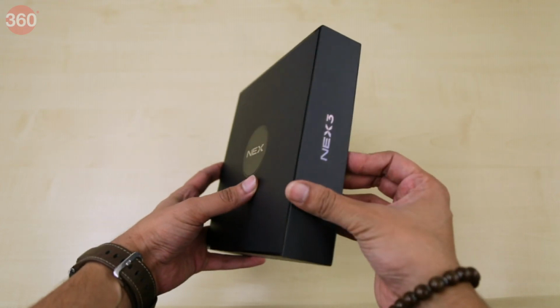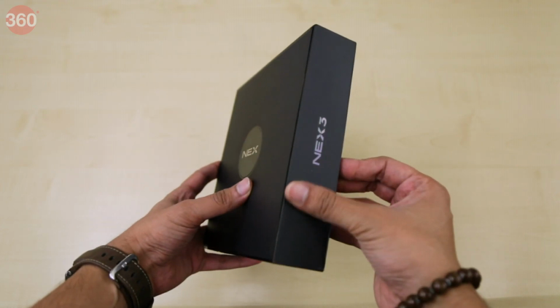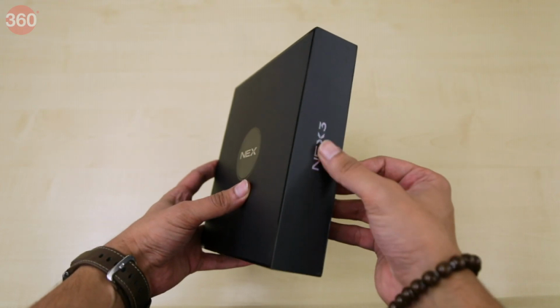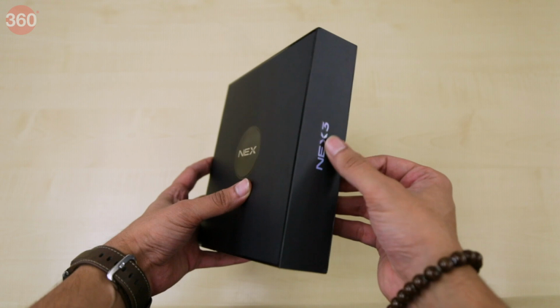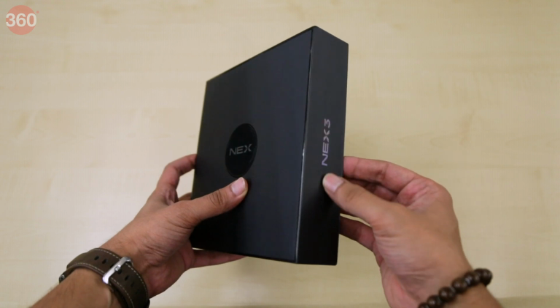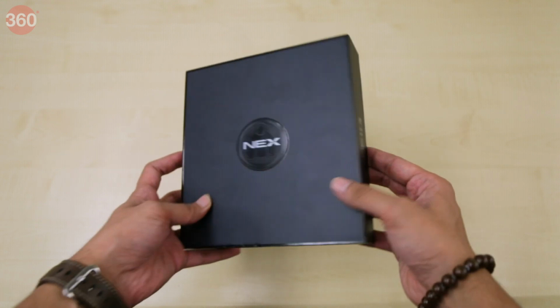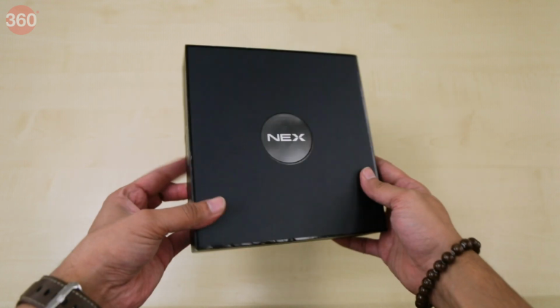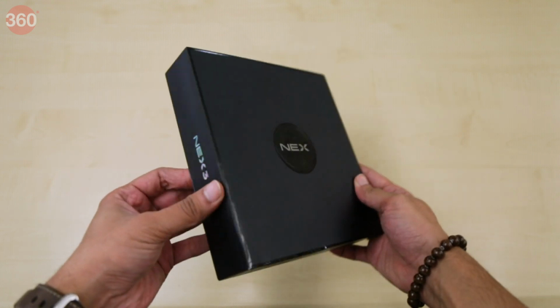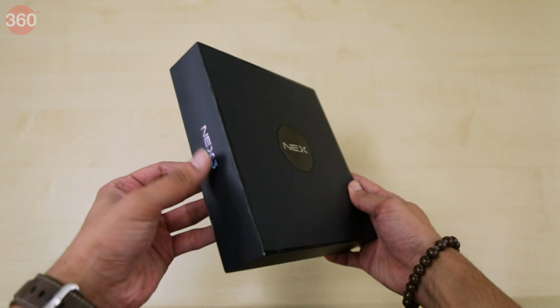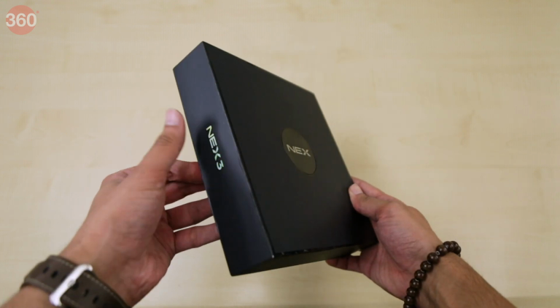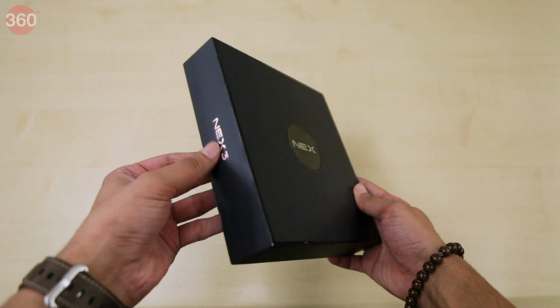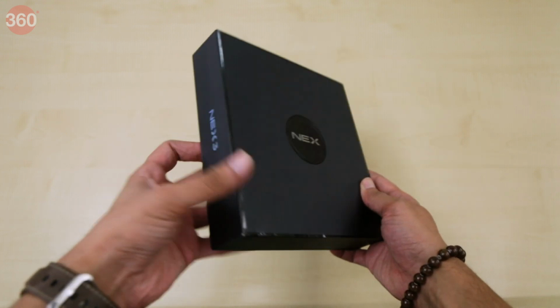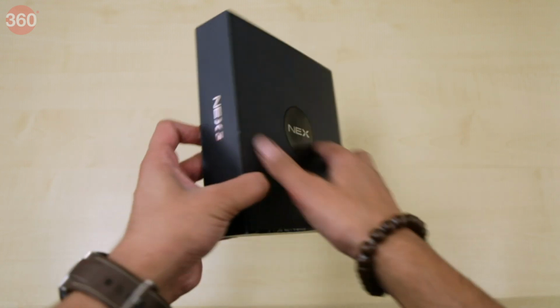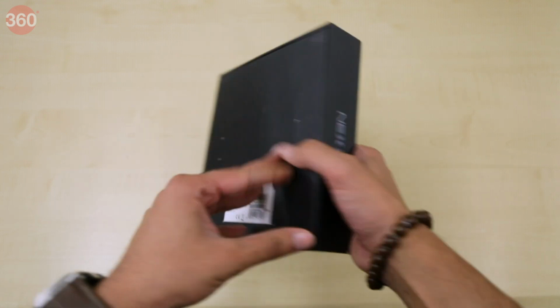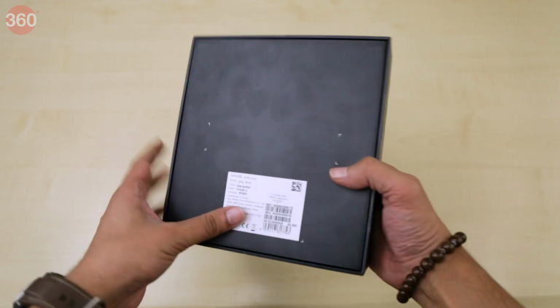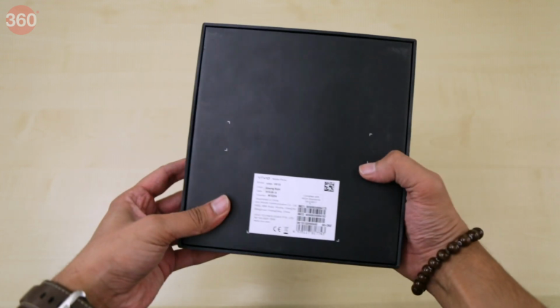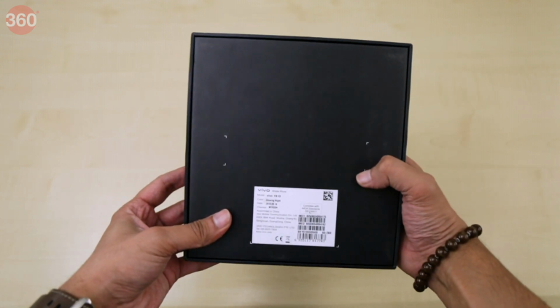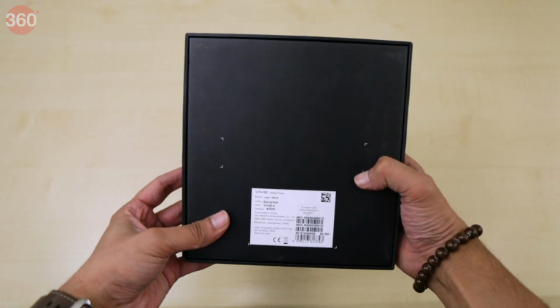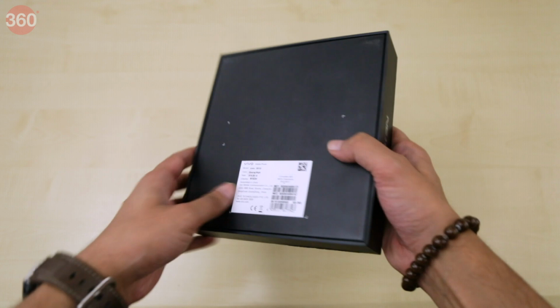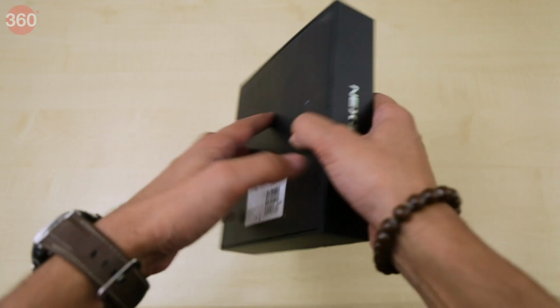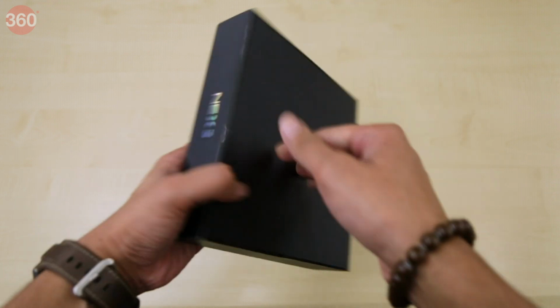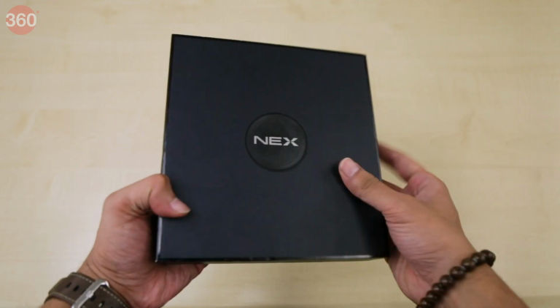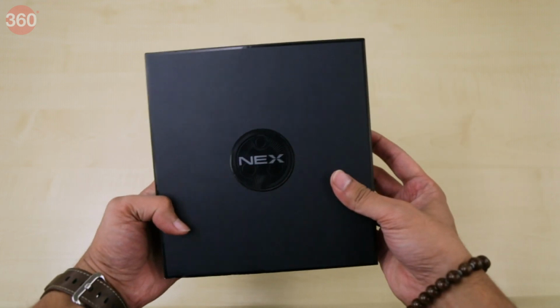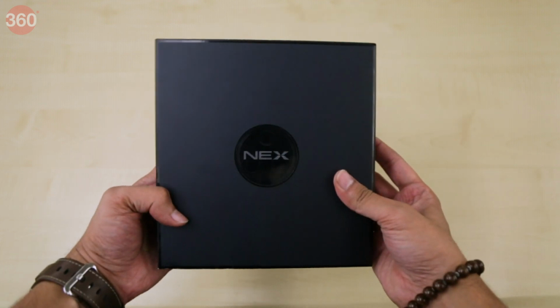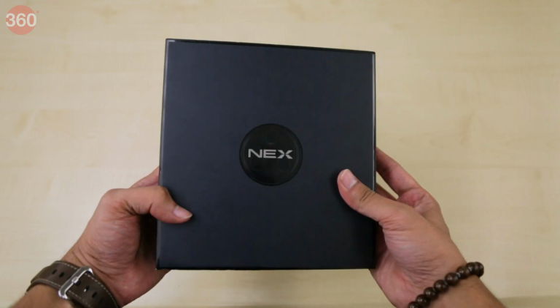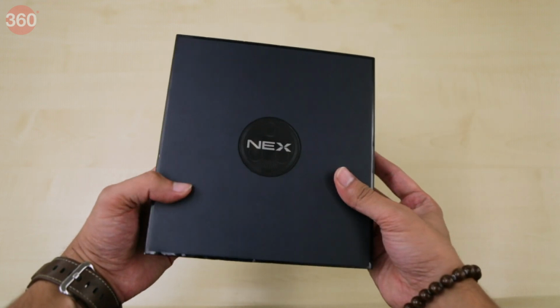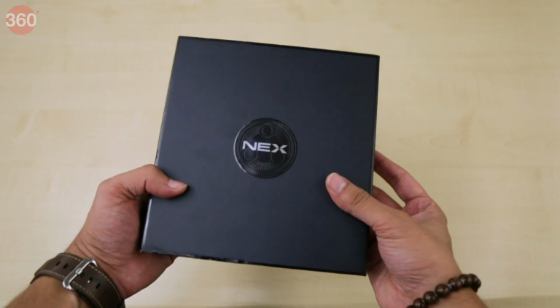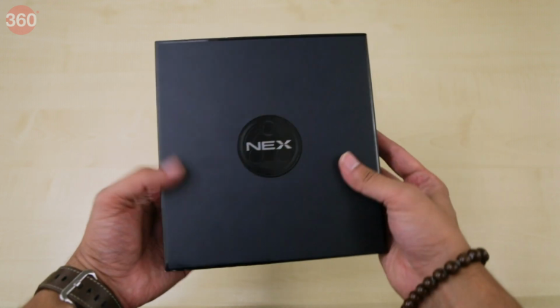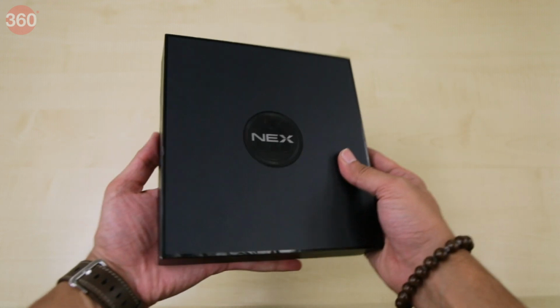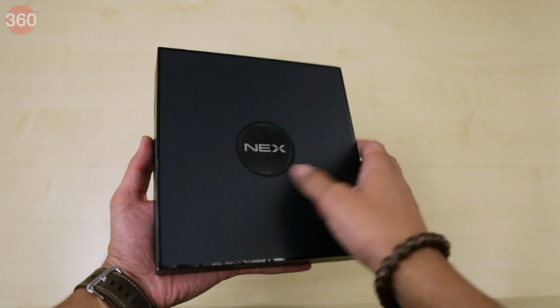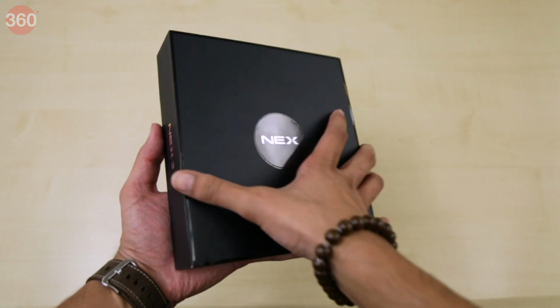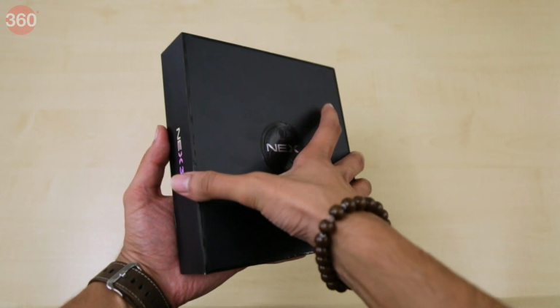The packaging is simple yet classy. The phone's name can be seen on both sides, while the back of the box that we have is blank. Now let's go ahead and open the box.